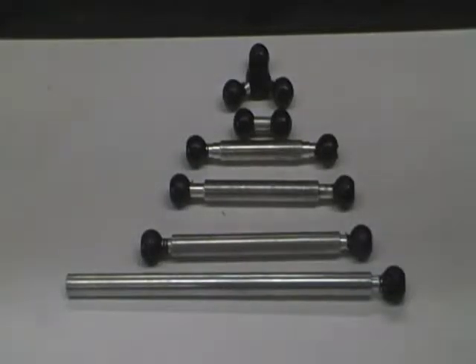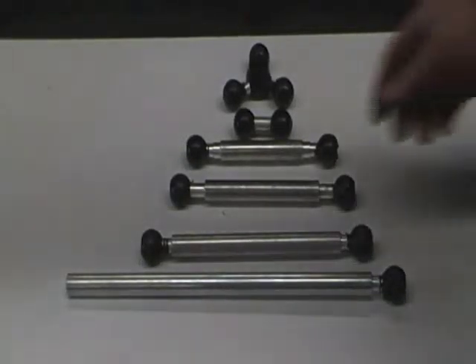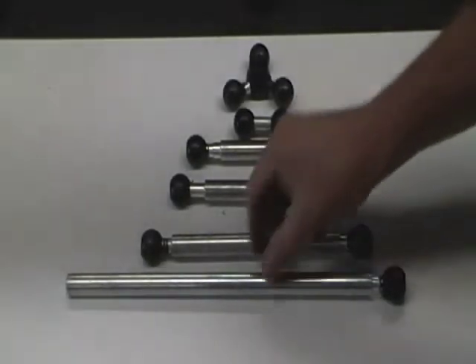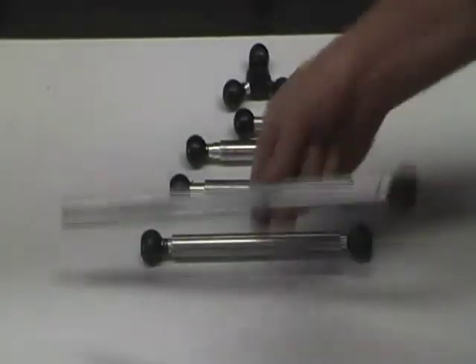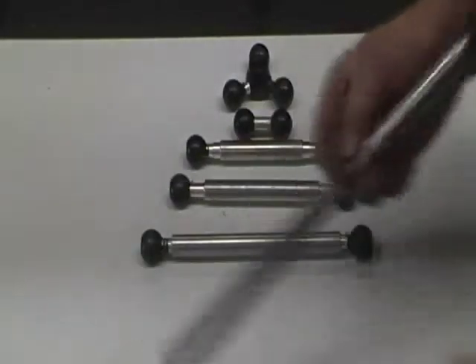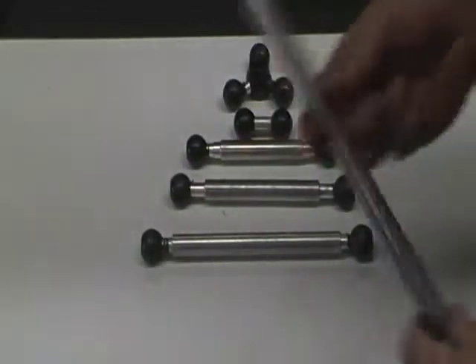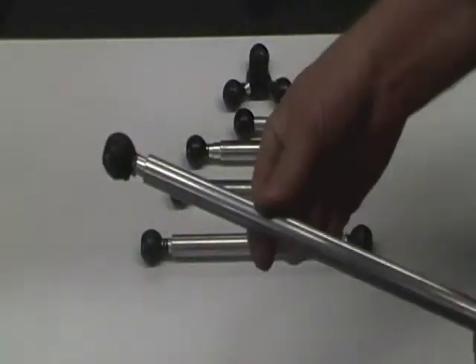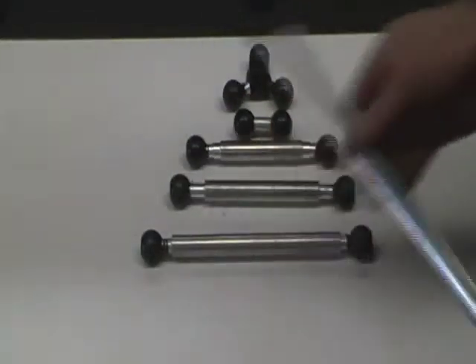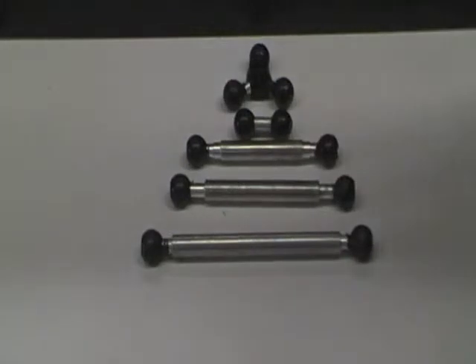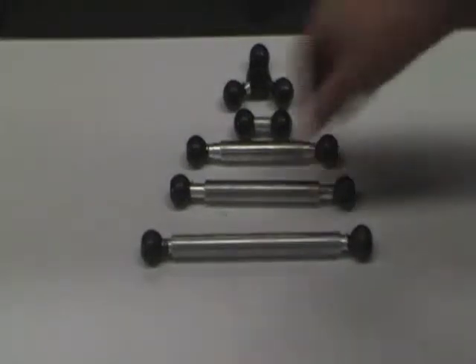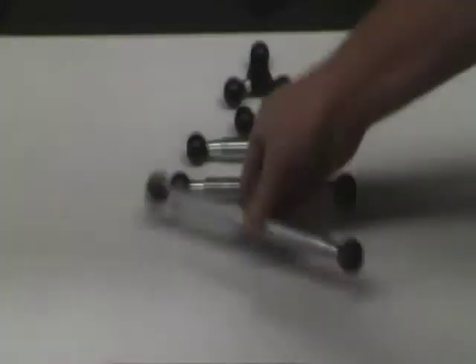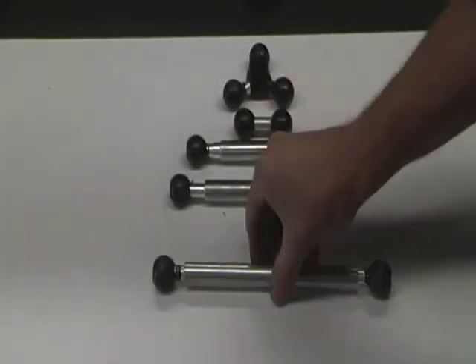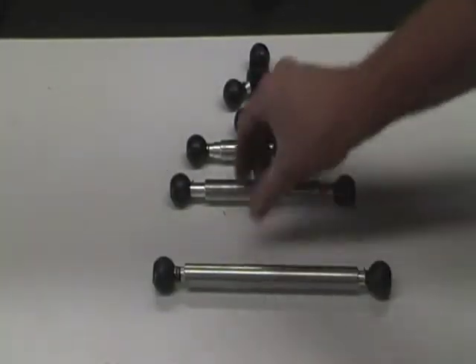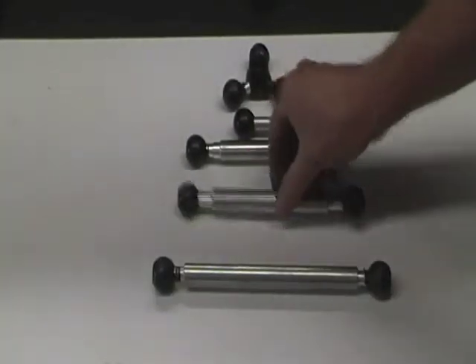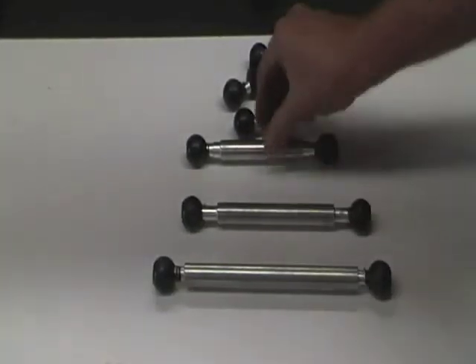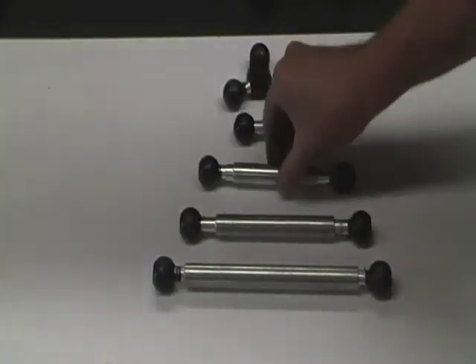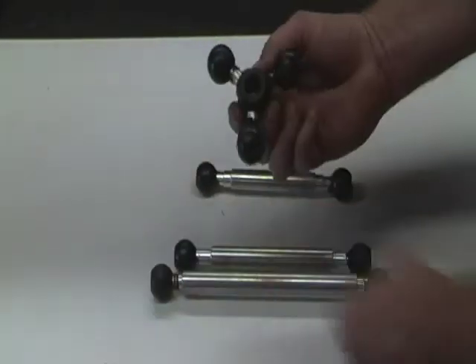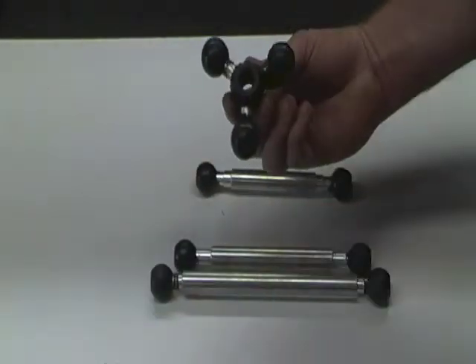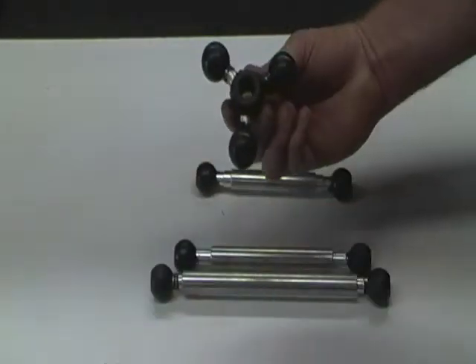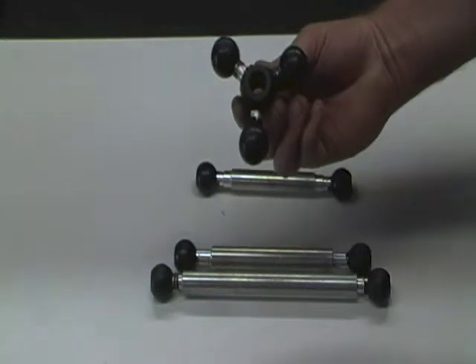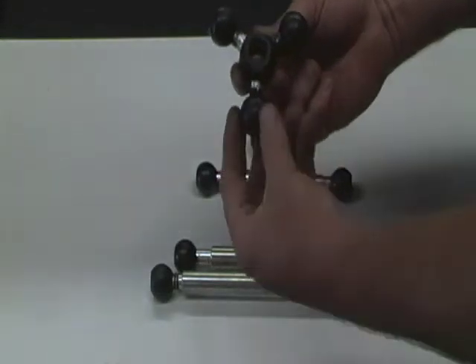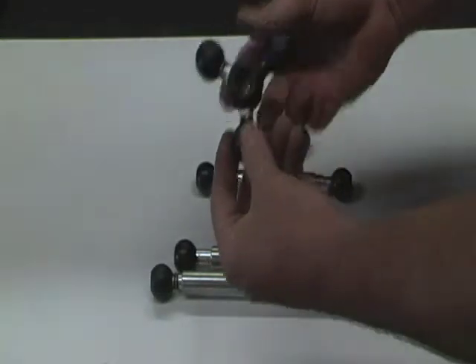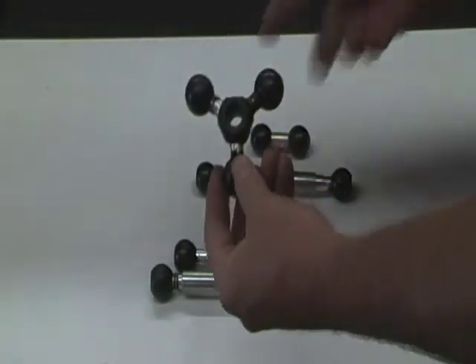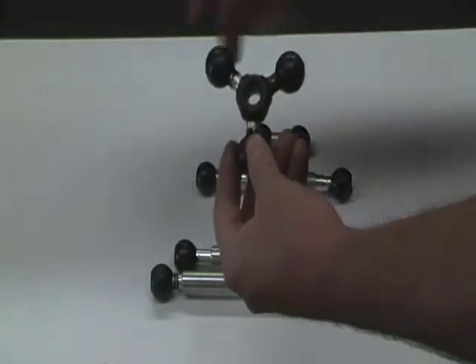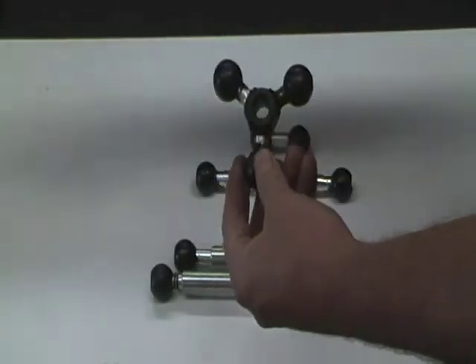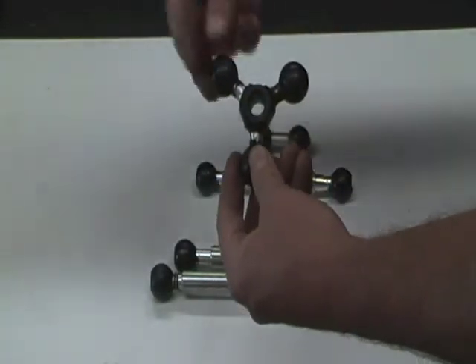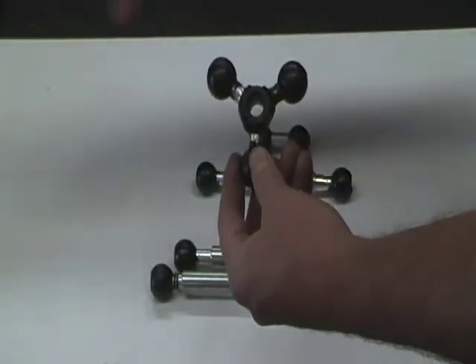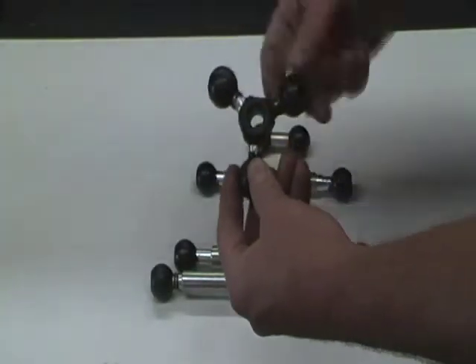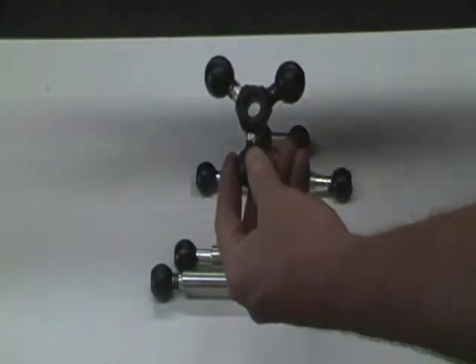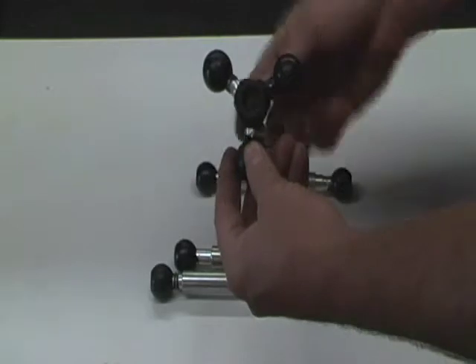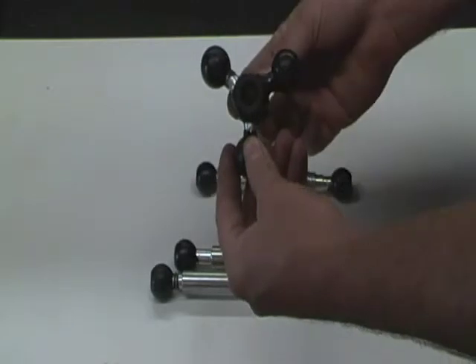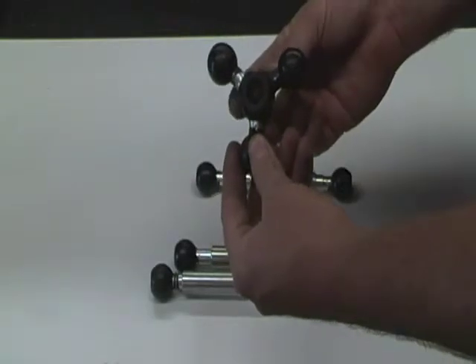Various bars — a single bar which goes into the clamp which we showed you earlier, double bar mounts, all the various lengths, tri-ball mount if you clamp here — iPhone, iPad, camera, drink cup holder, whichever you like.